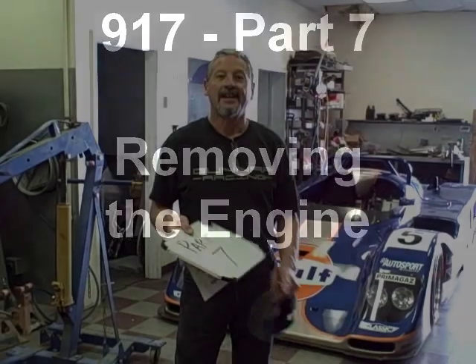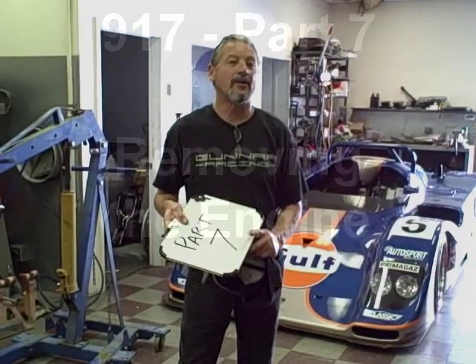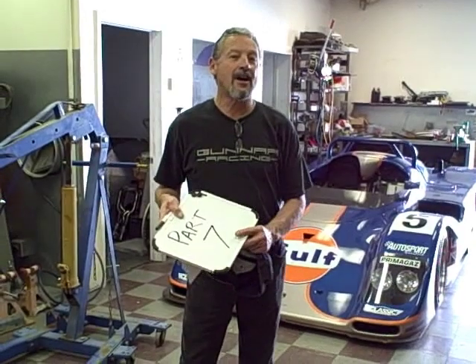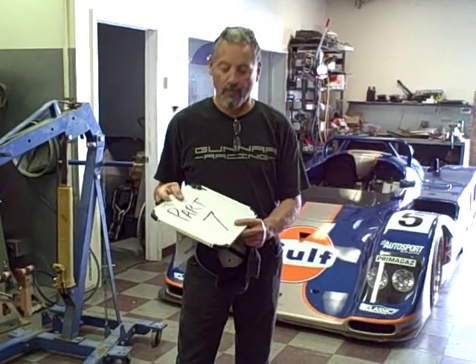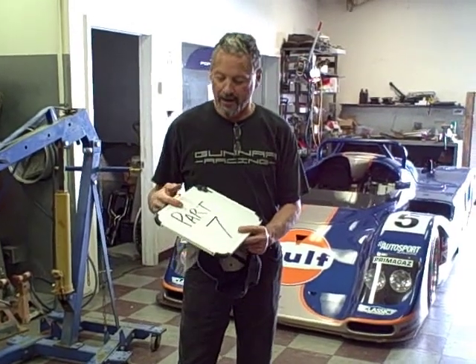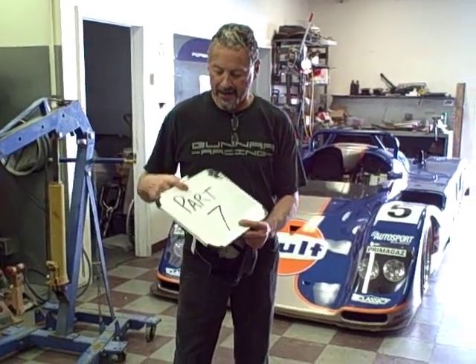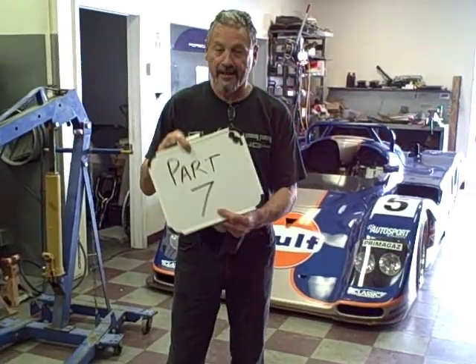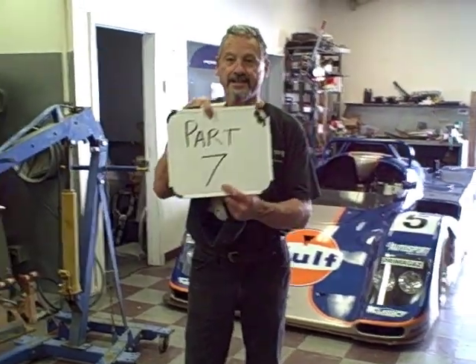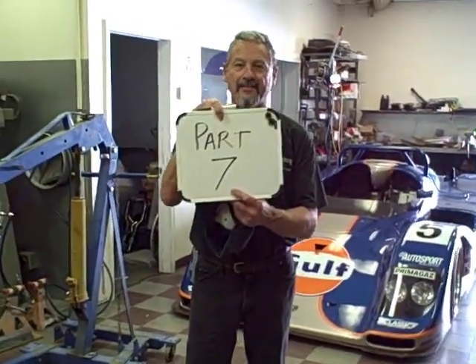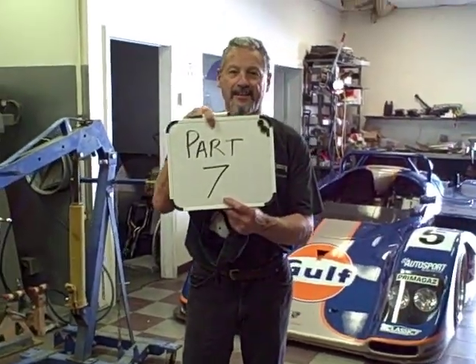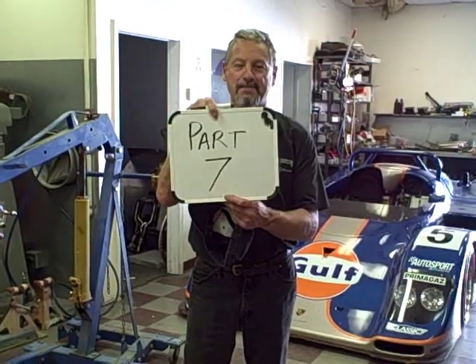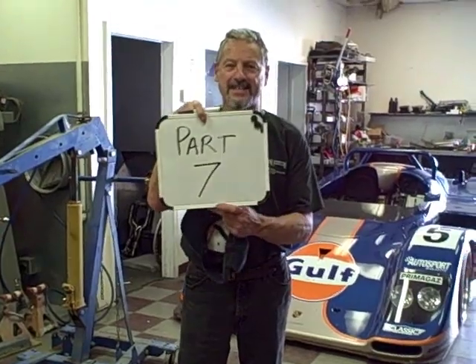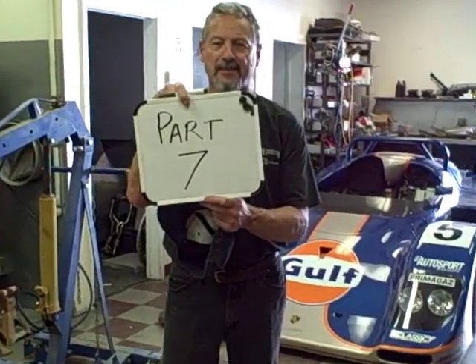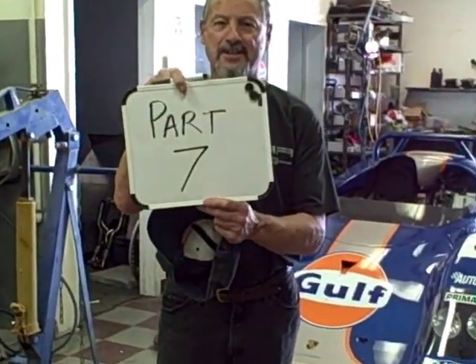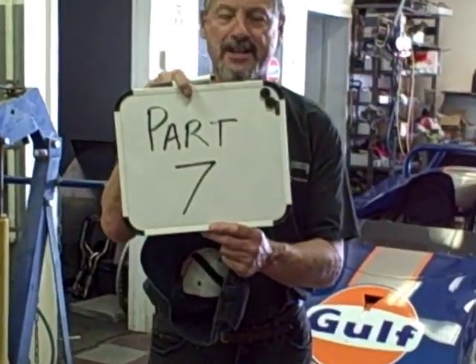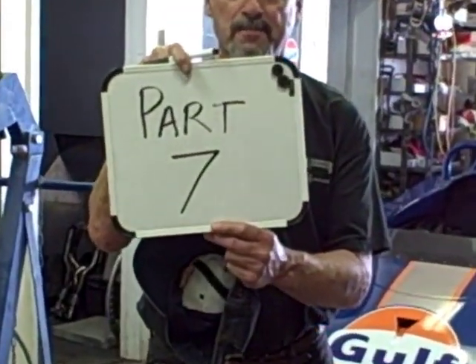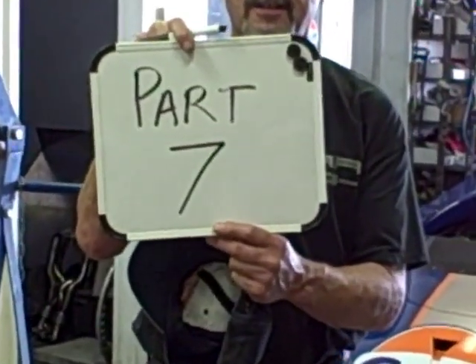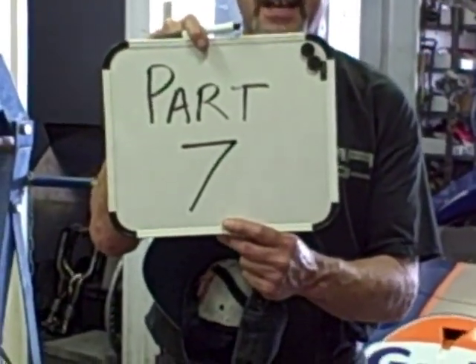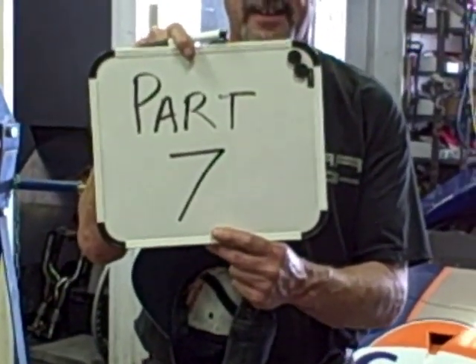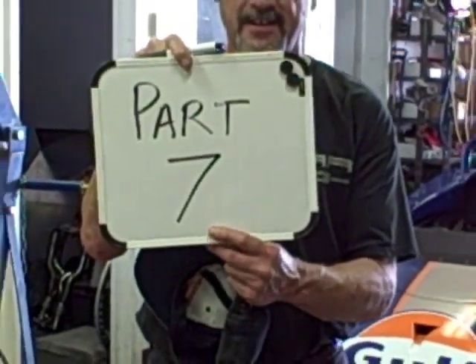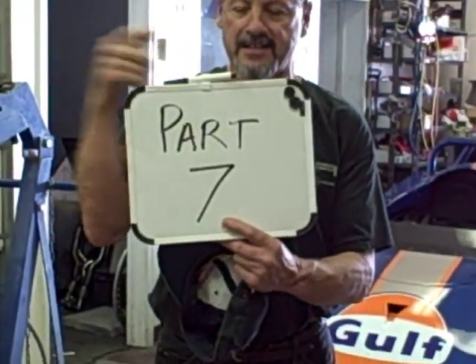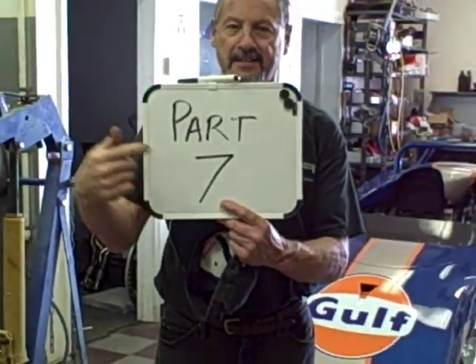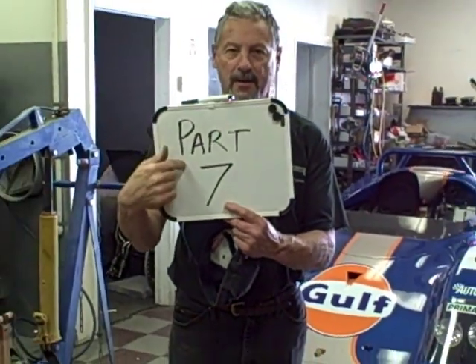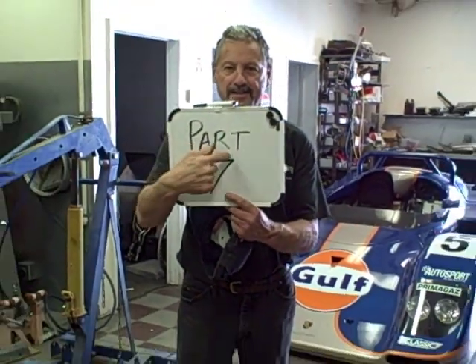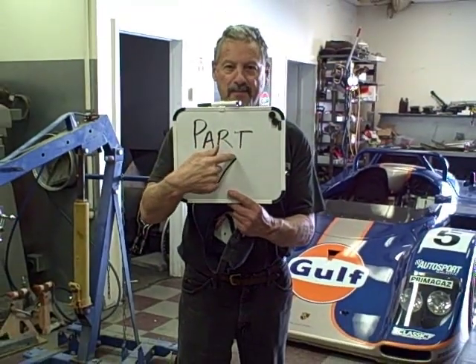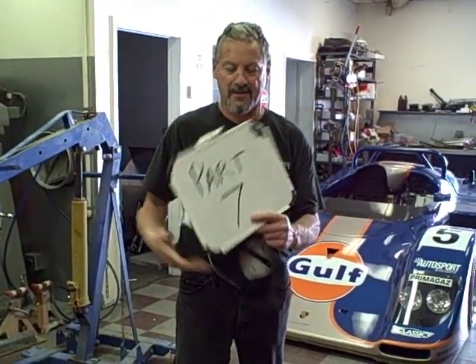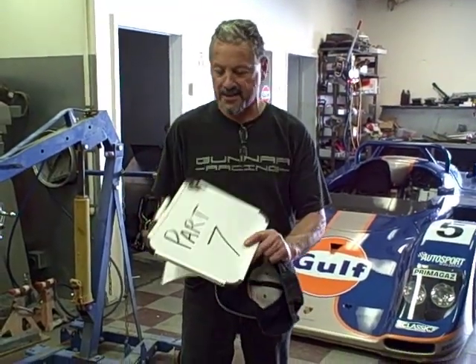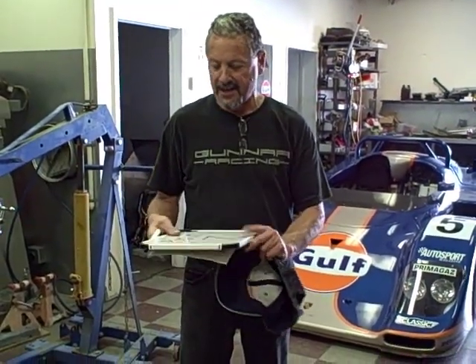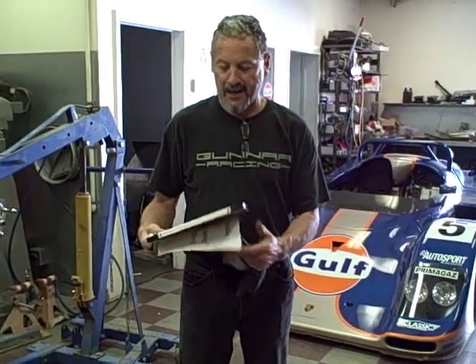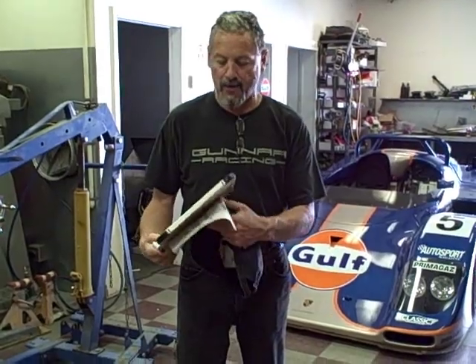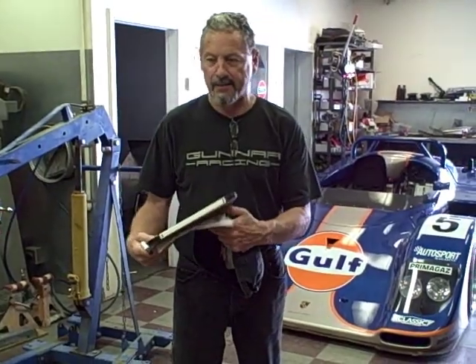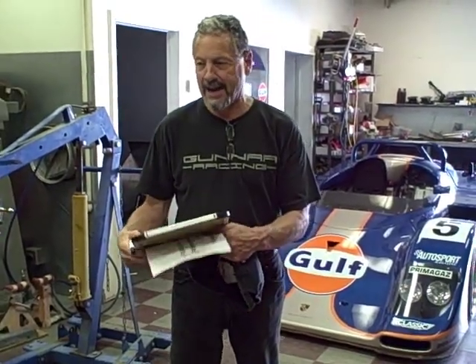Here we are. We're on seven — Update Seven, Restoration Part Seven. Anyway, welcome back.